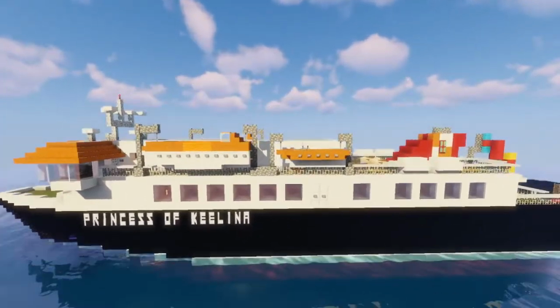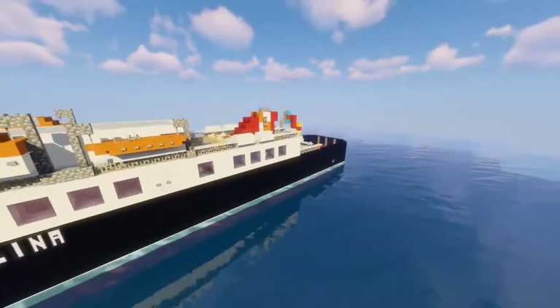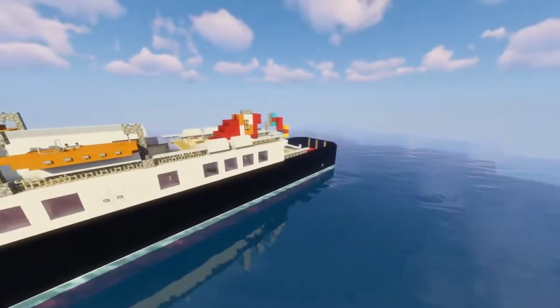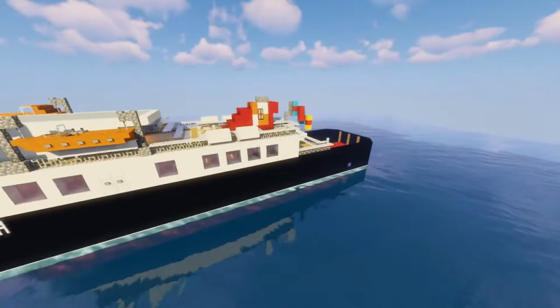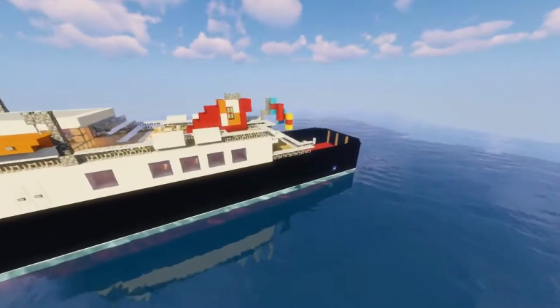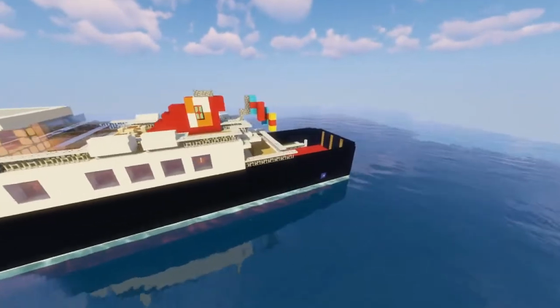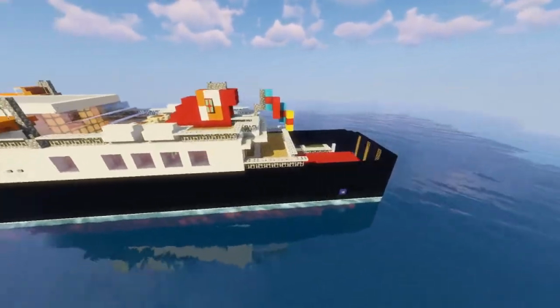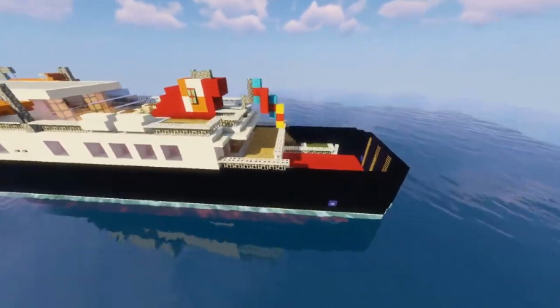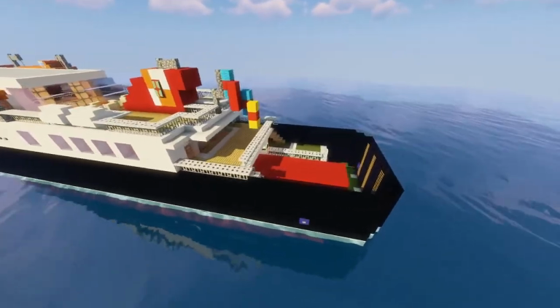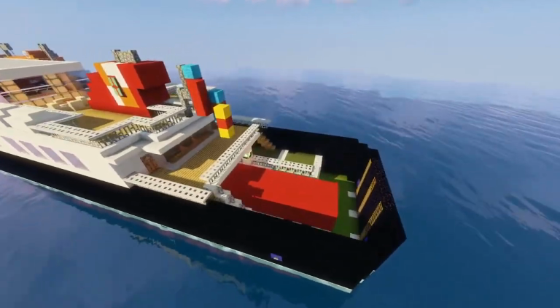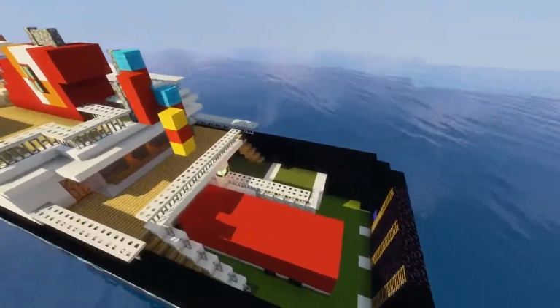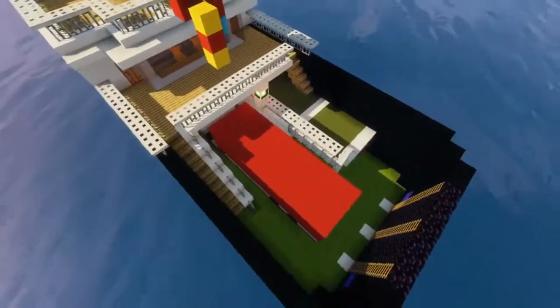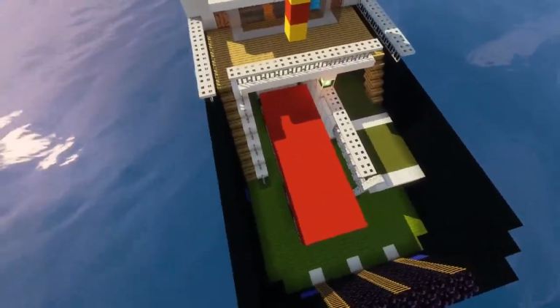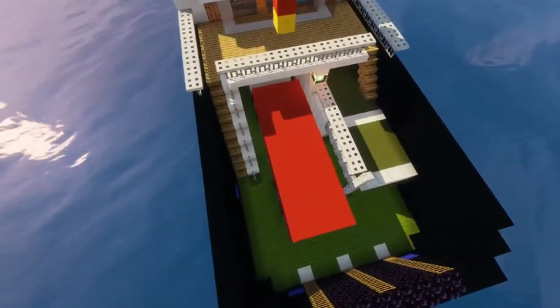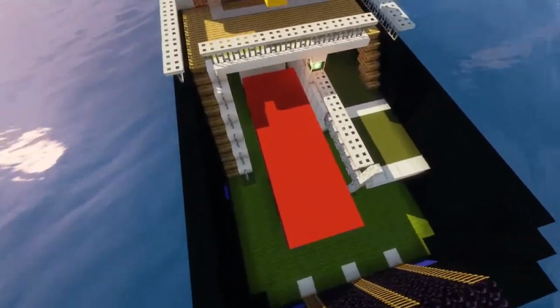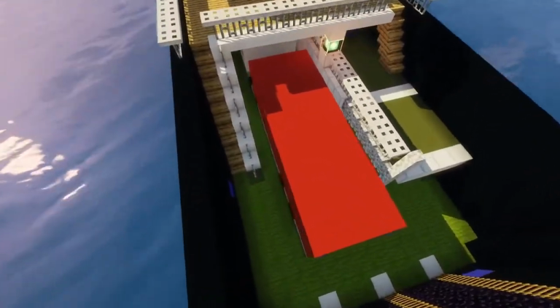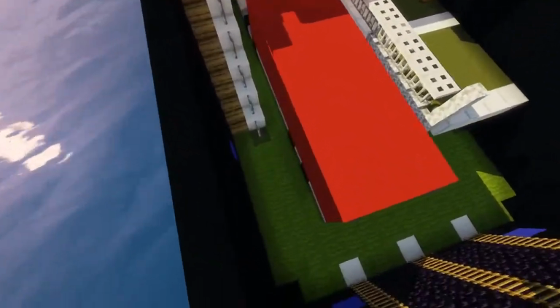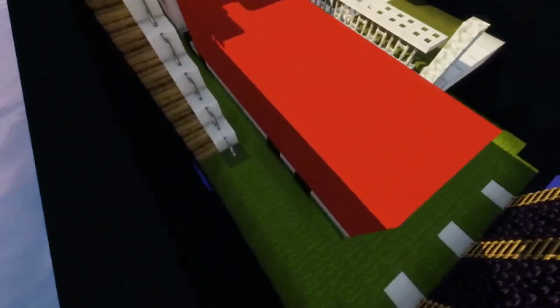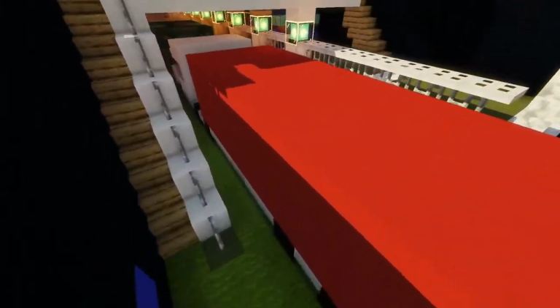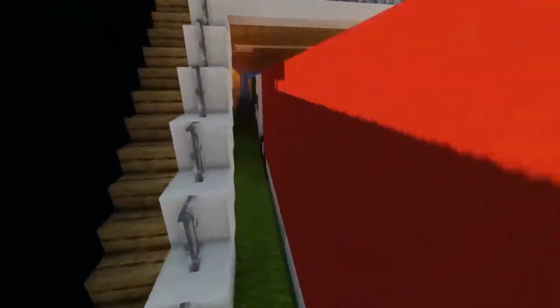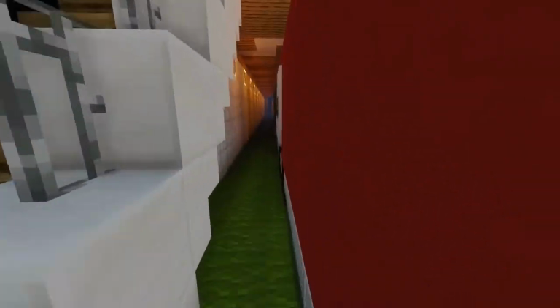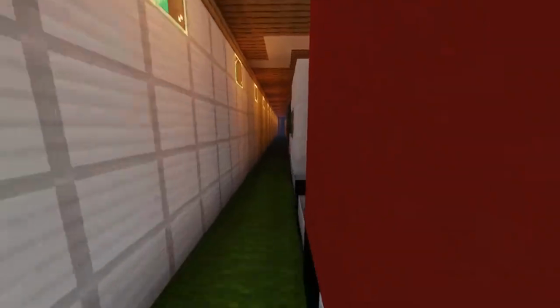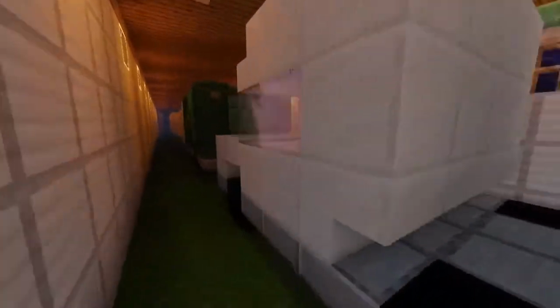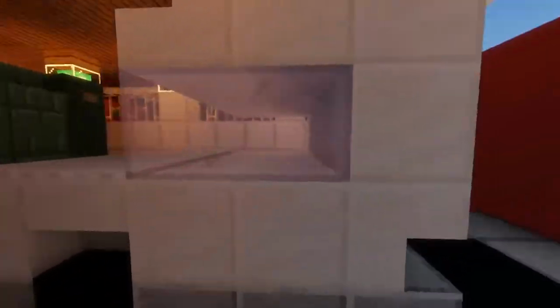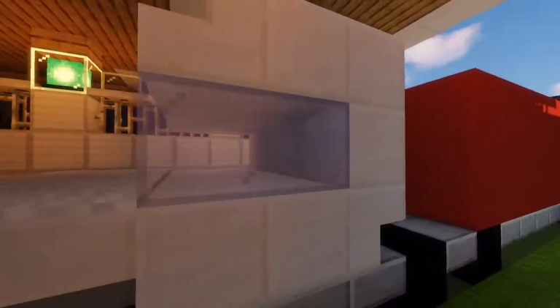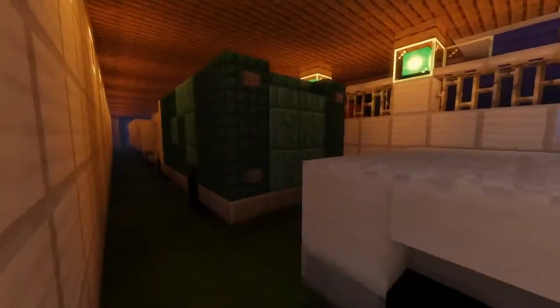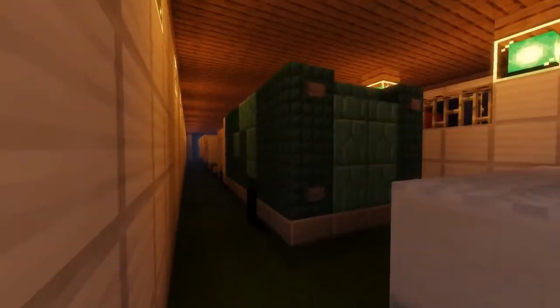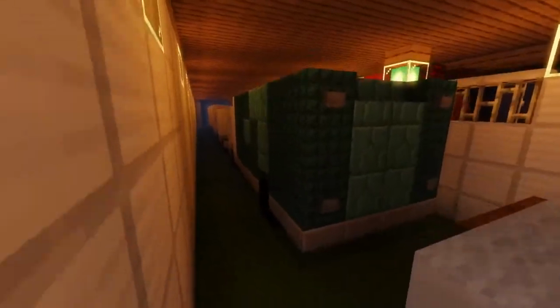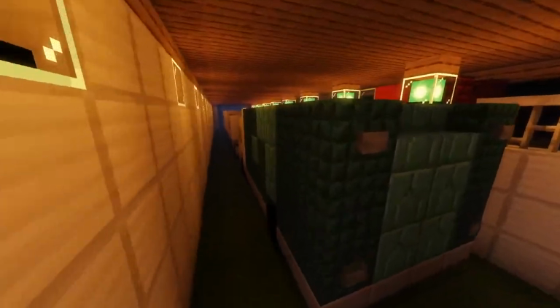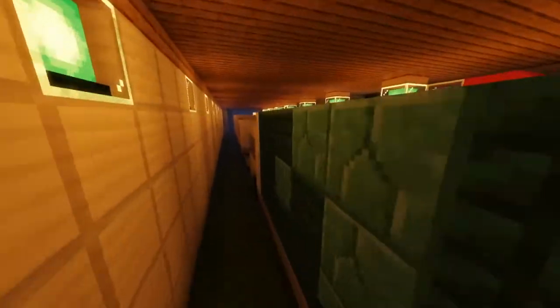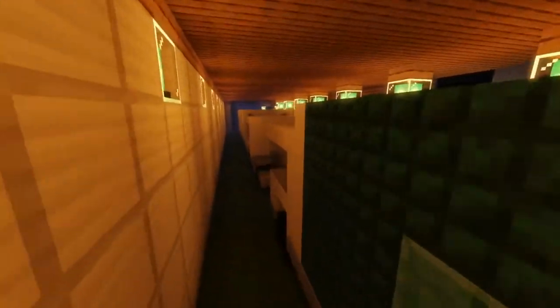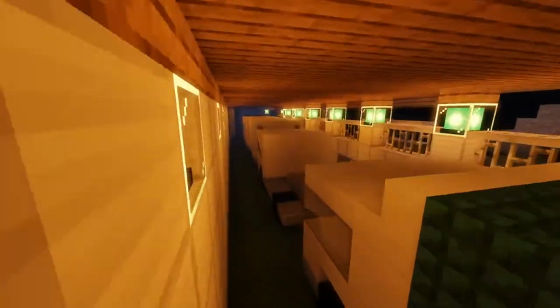We're going to start with the car deck over here. You can see some pretty simple trucks in the car deck right there.